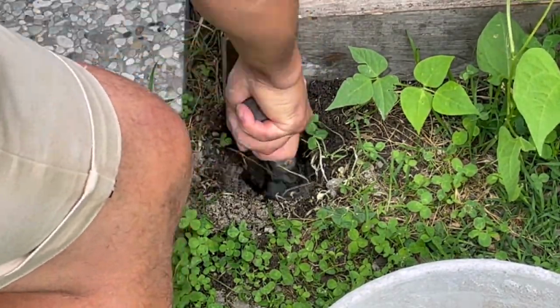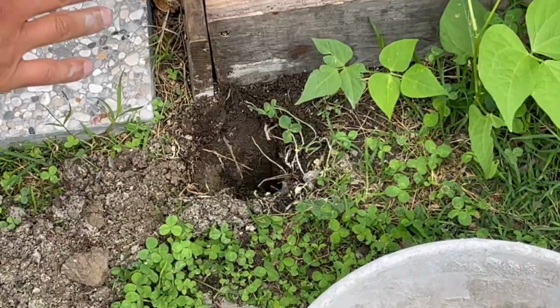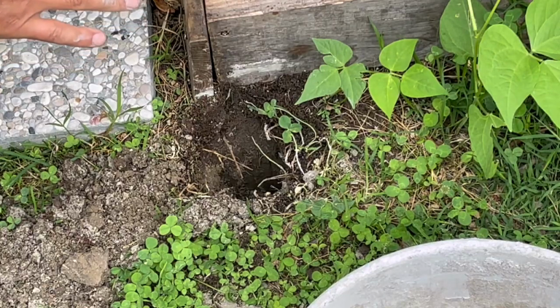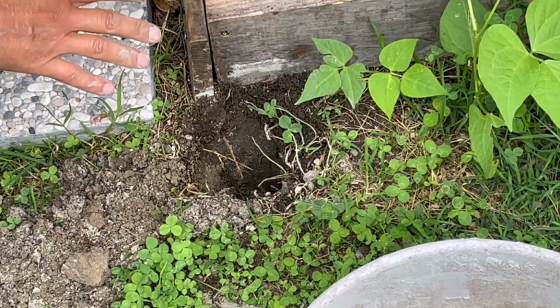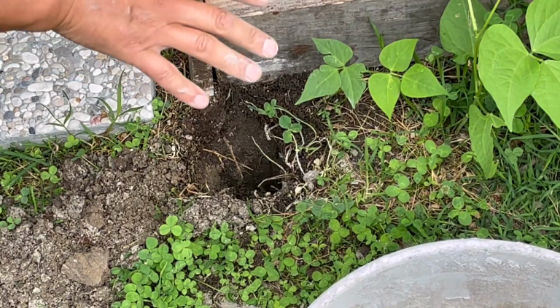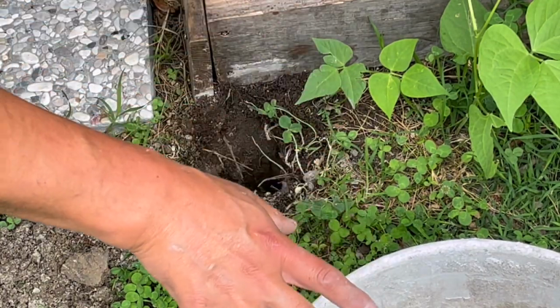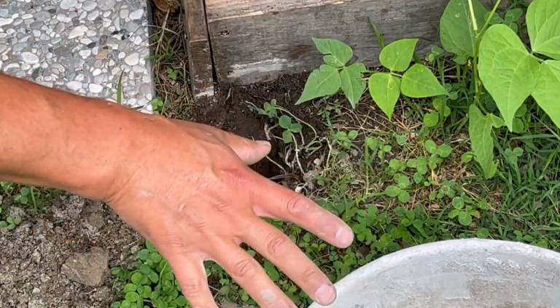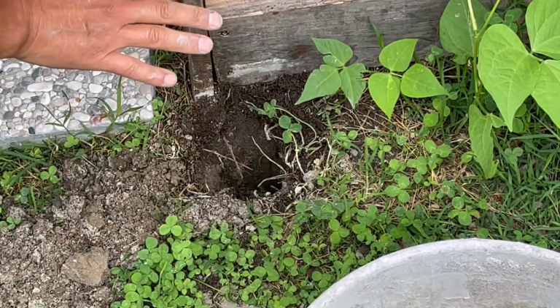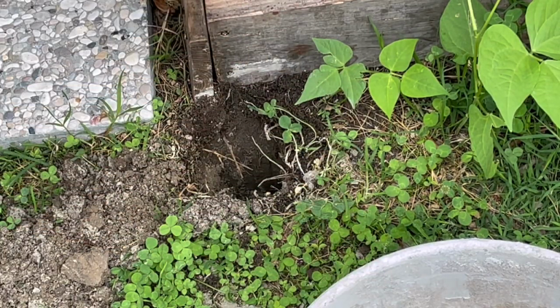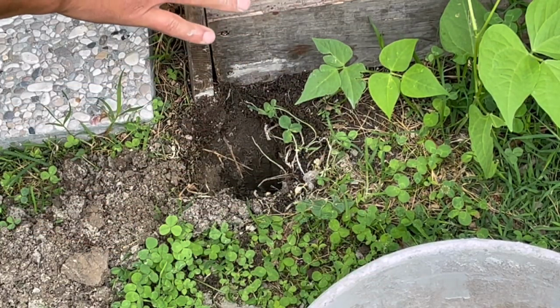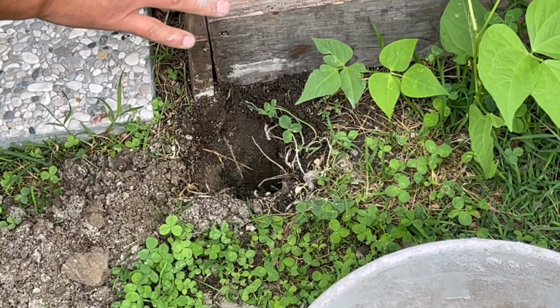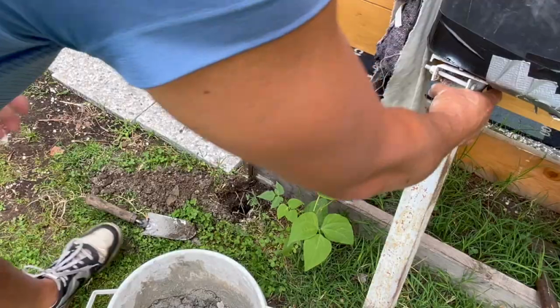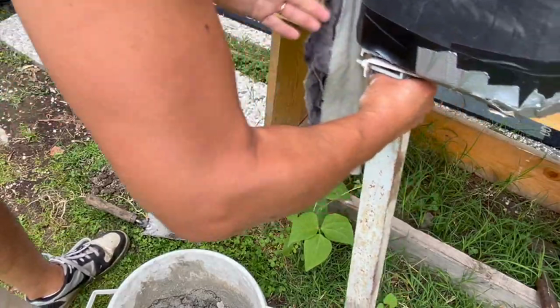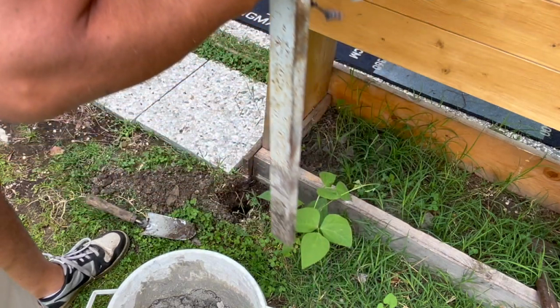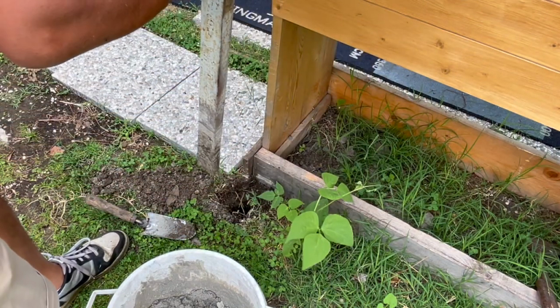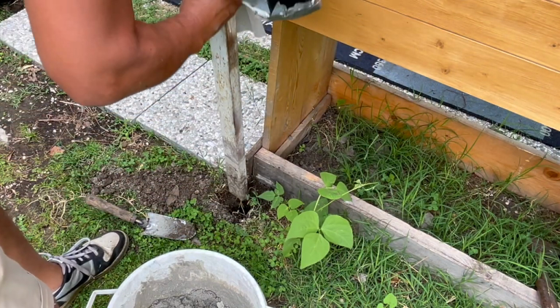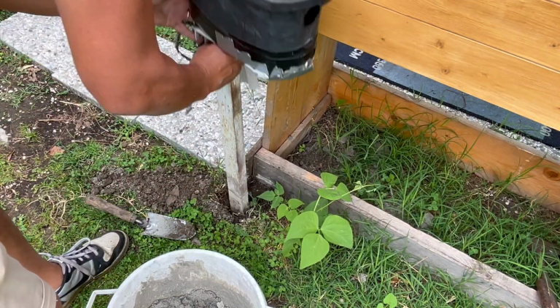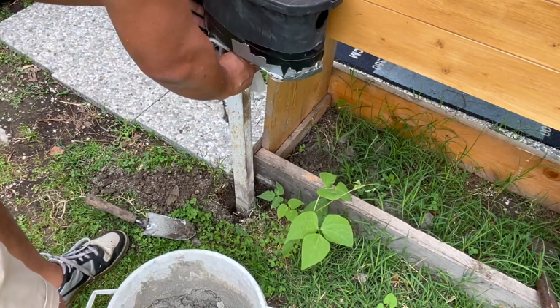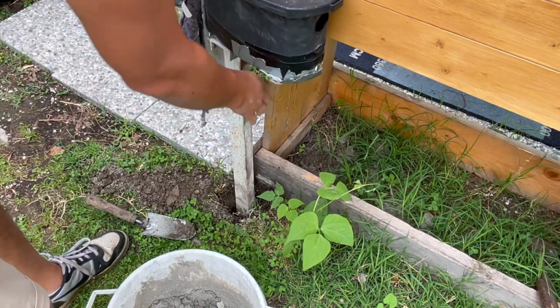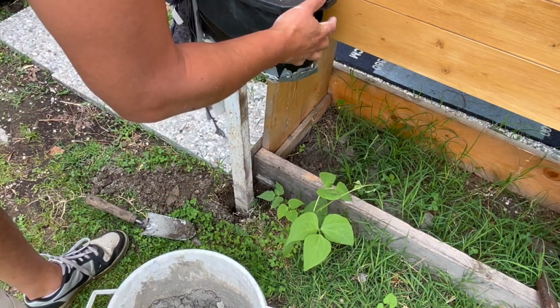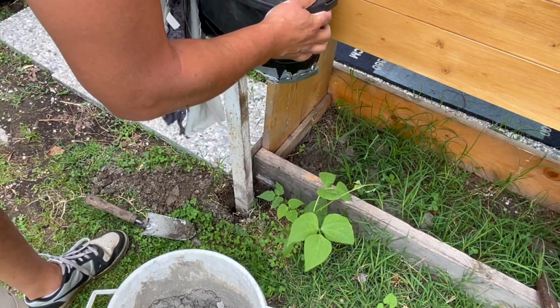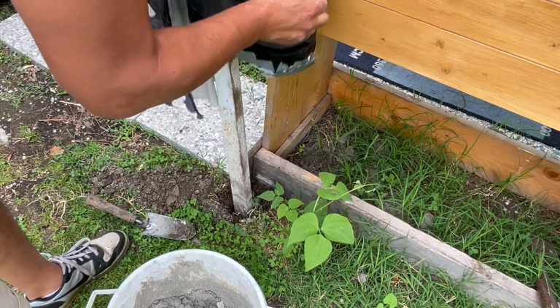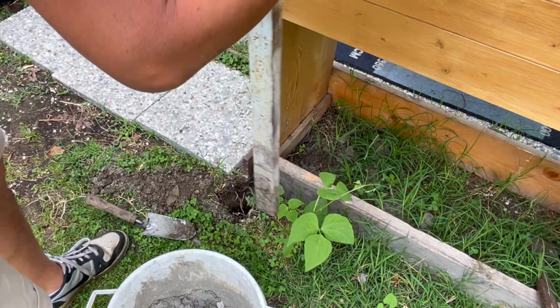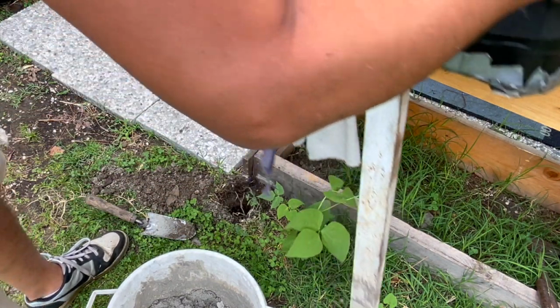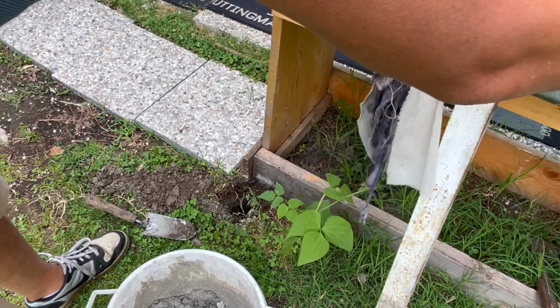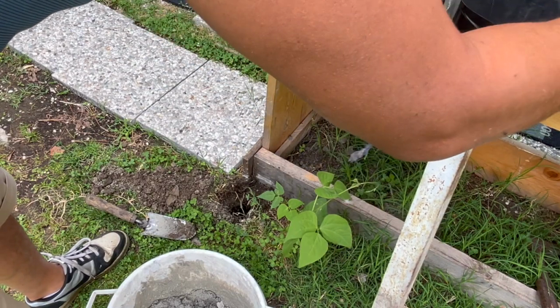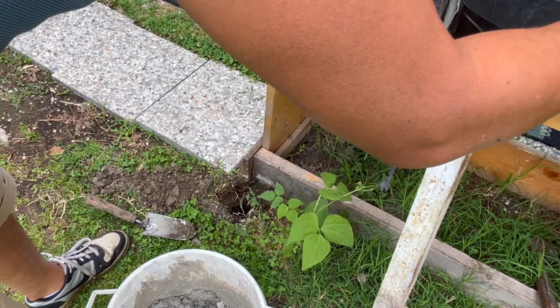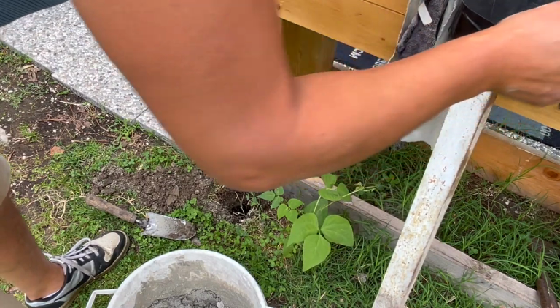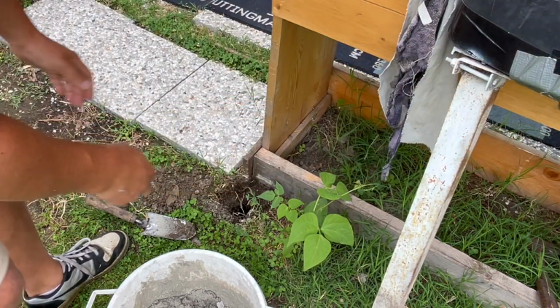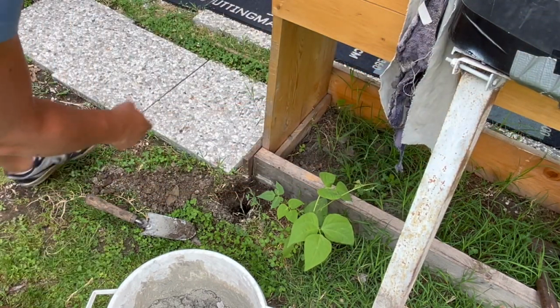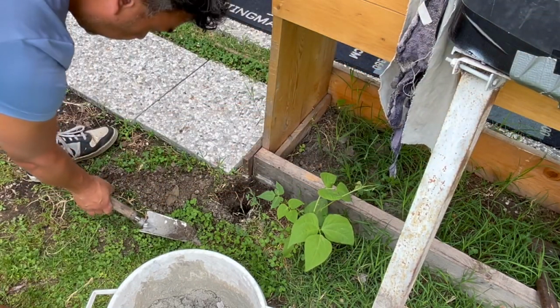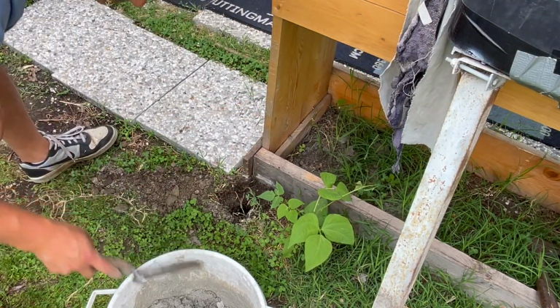I'm going to make it deep enough so this can sit a little bit on the bottom and then fill it in. Now it should fit perfectly. I'm going to put a little bit of mixture on the bottom.